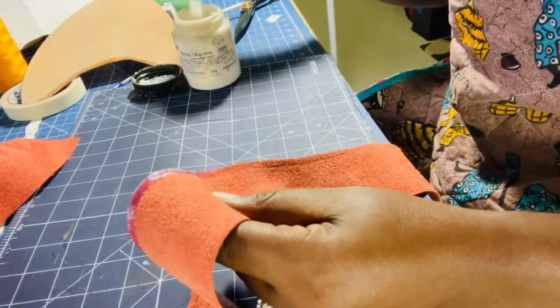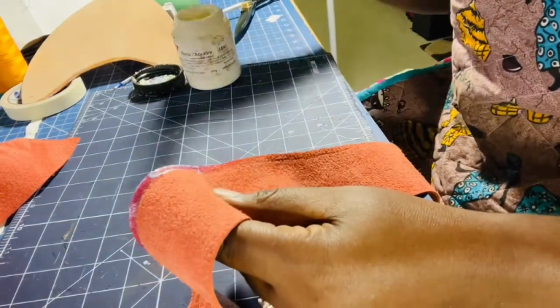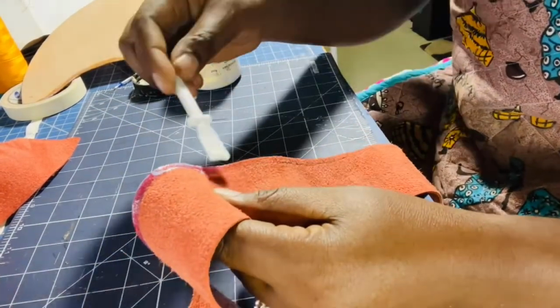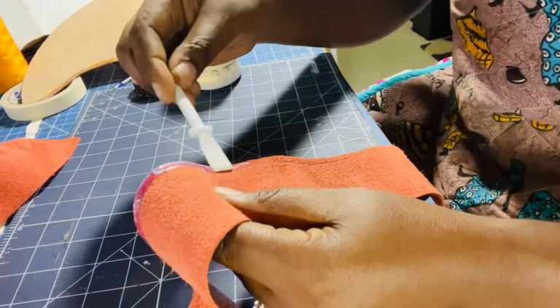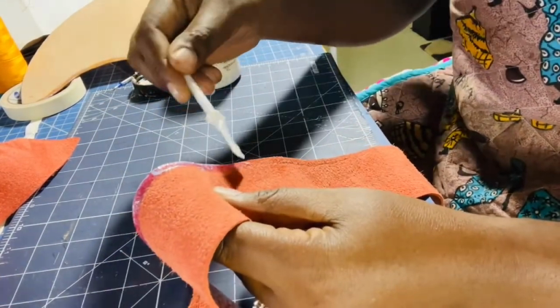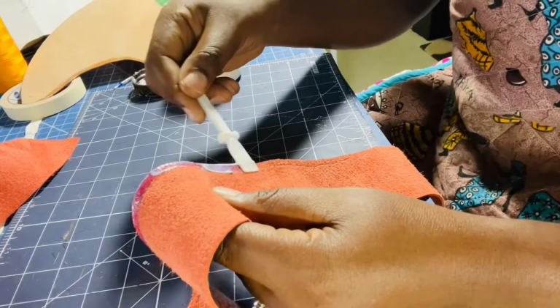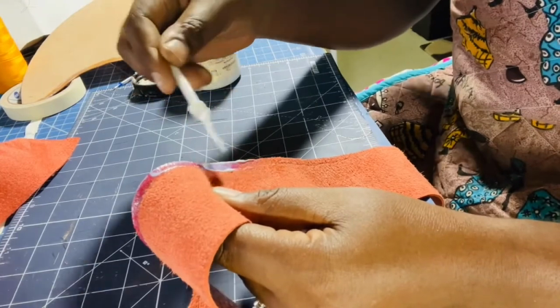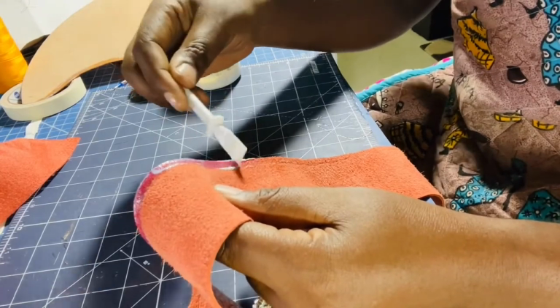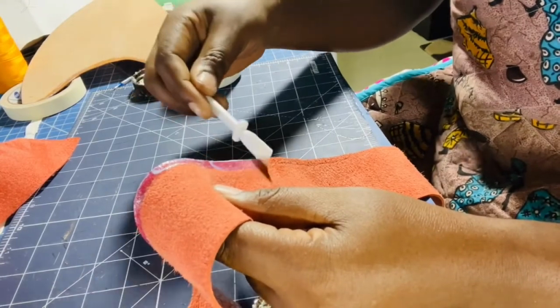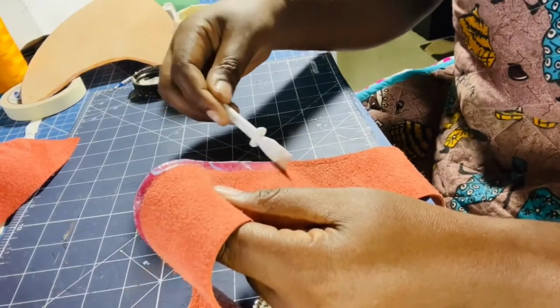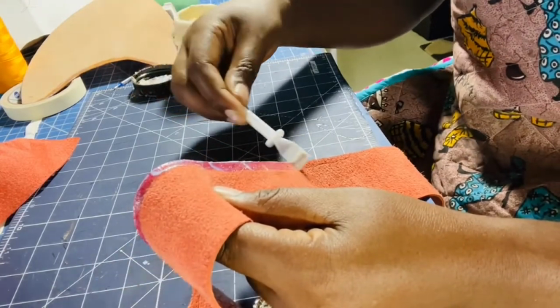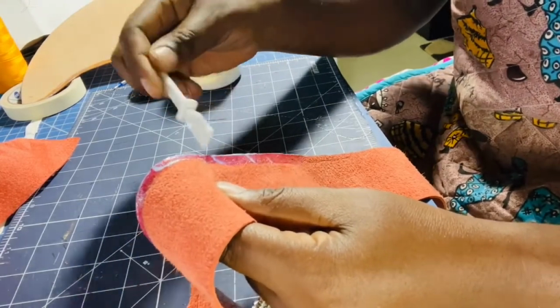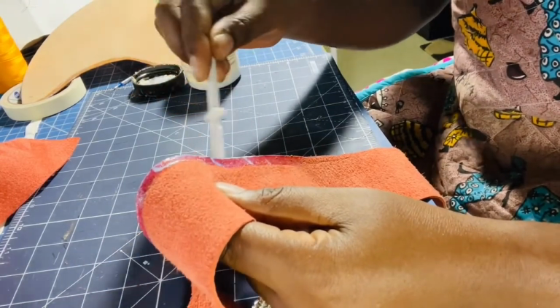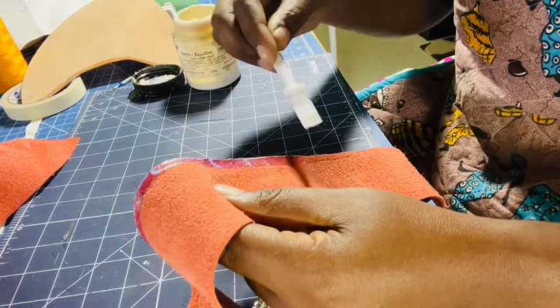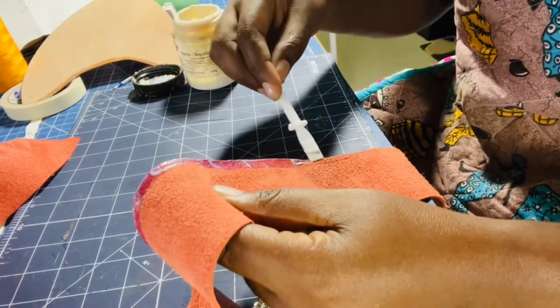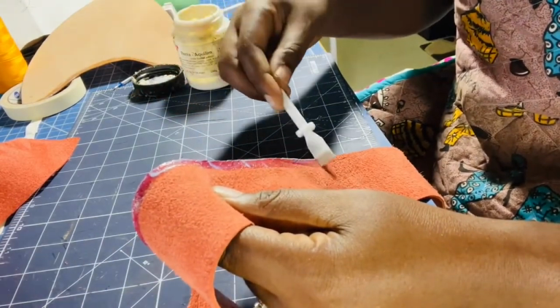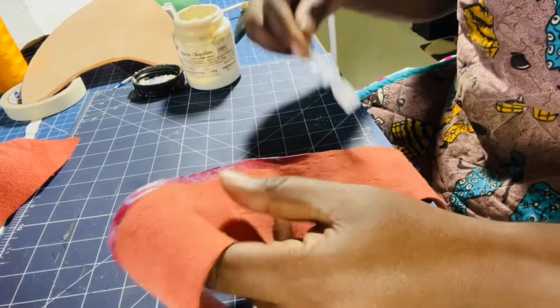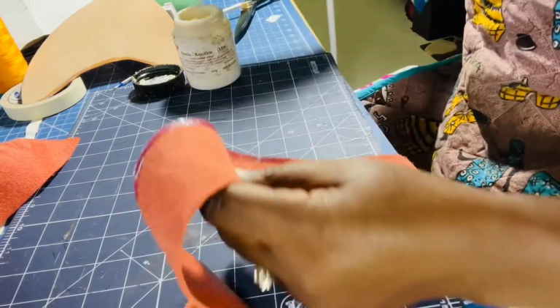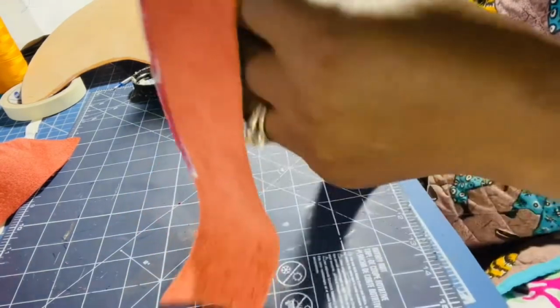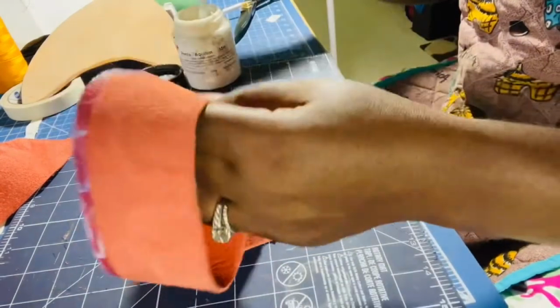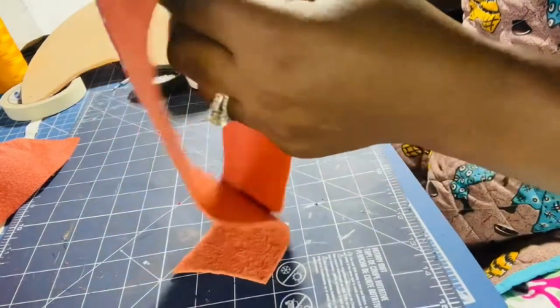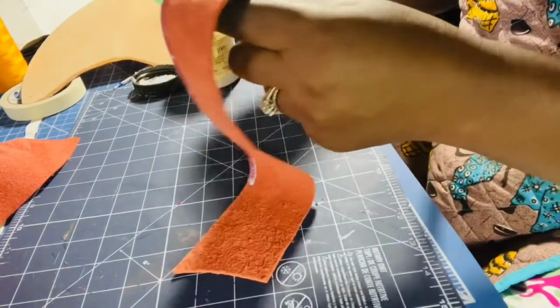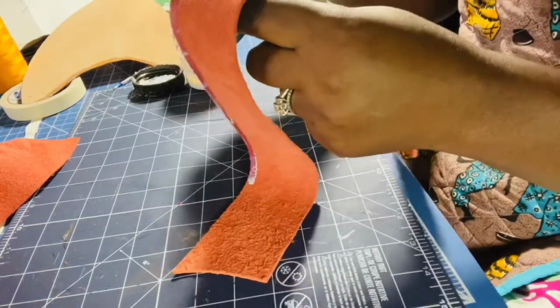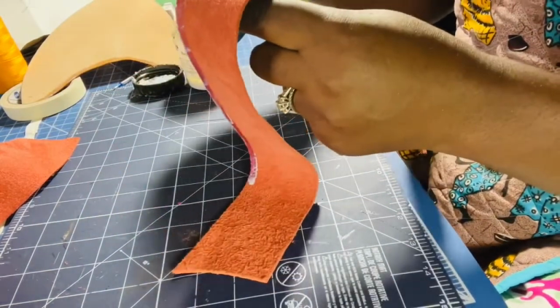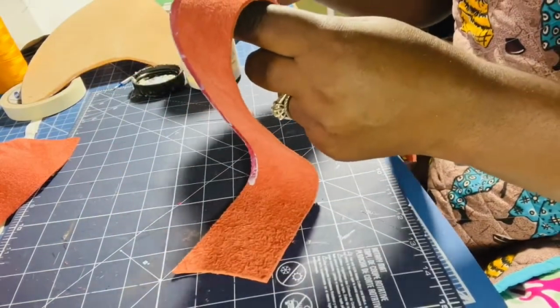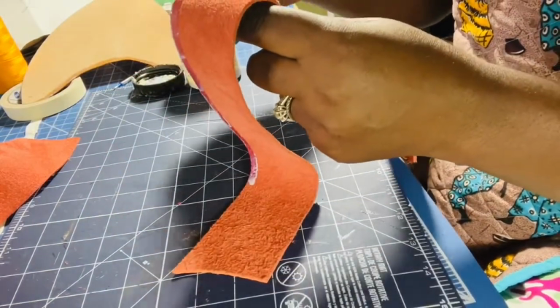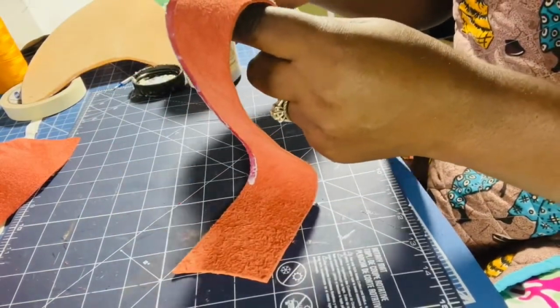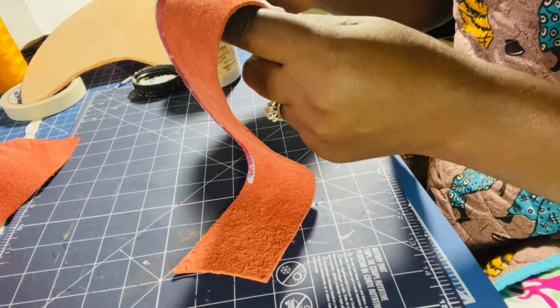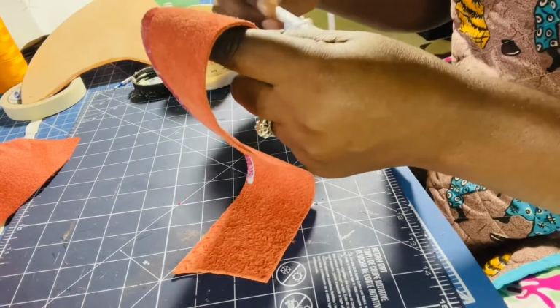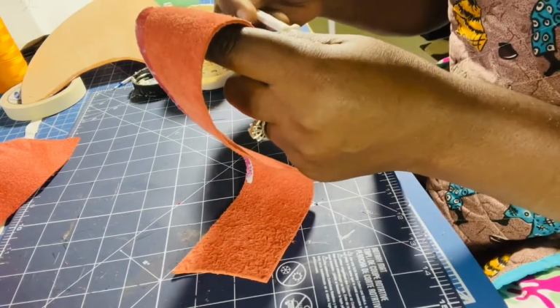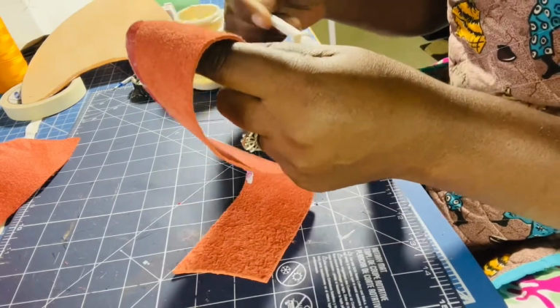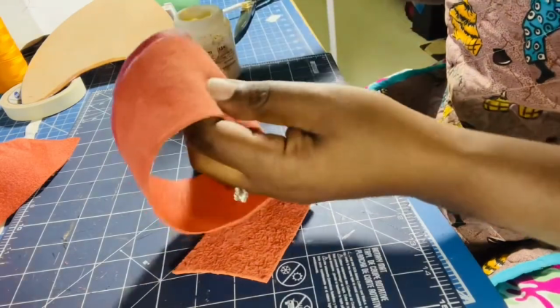This will be the back side, because I can't just fold, glue, and sew it — it will not go through my machine. My machine is a leather sewing machine, but it's not mainly meant for shoes.